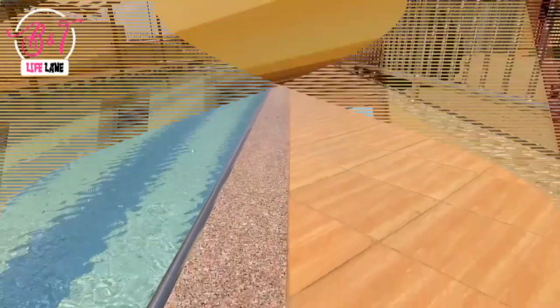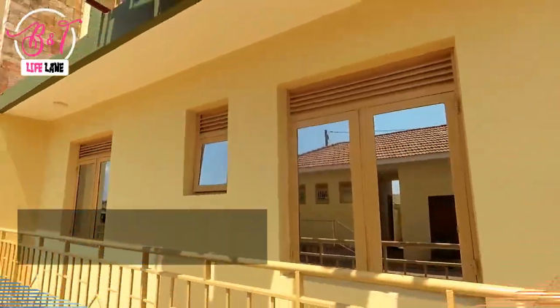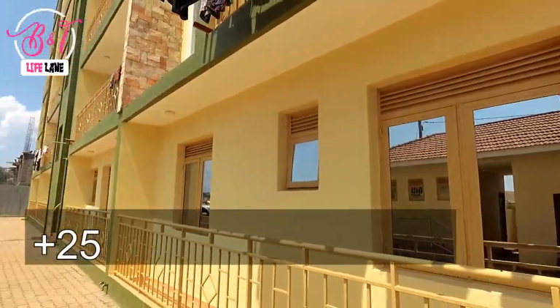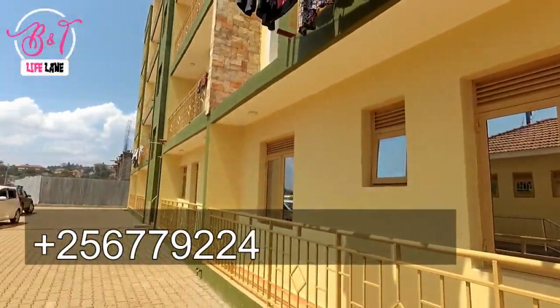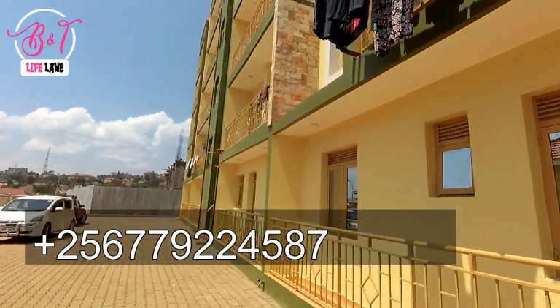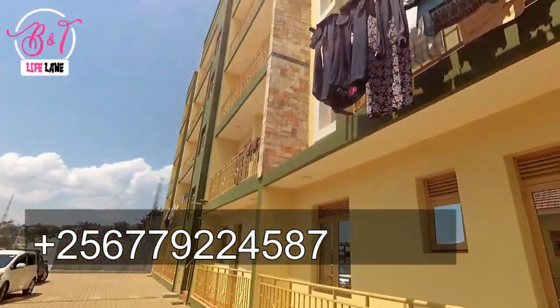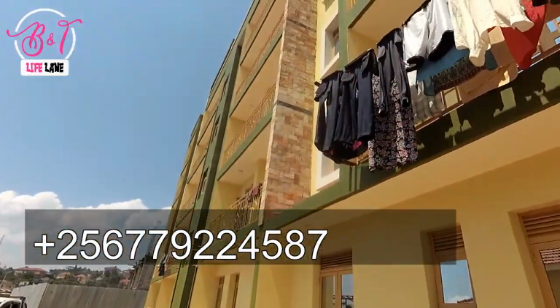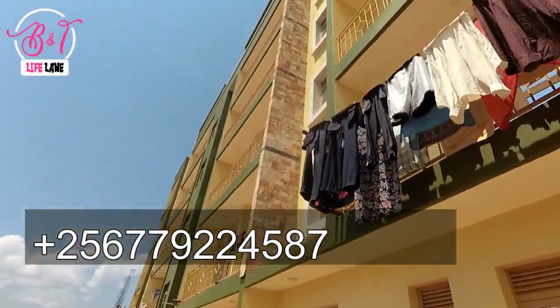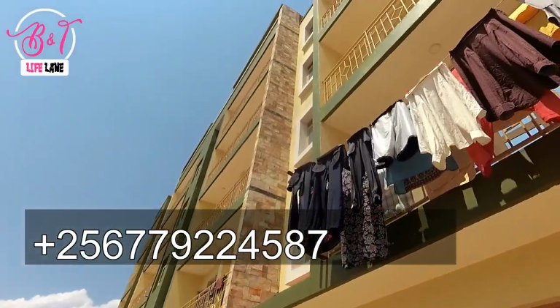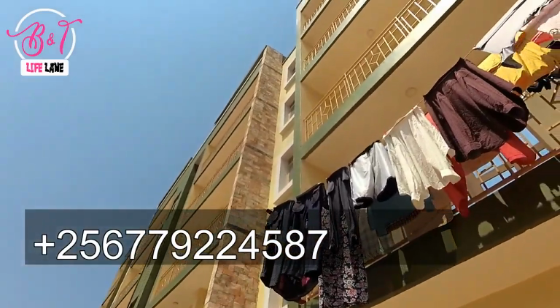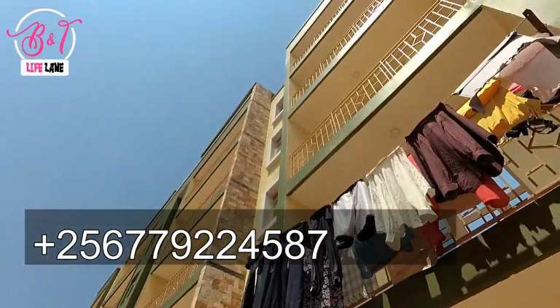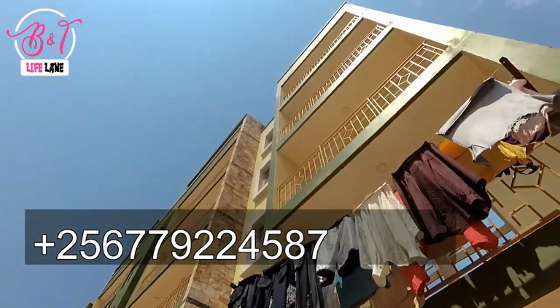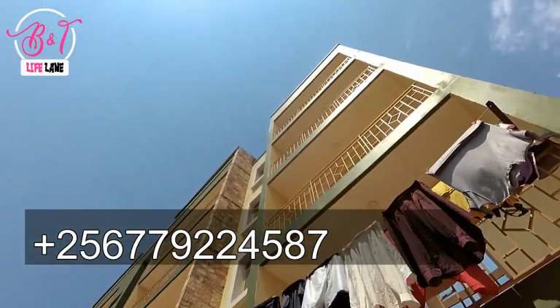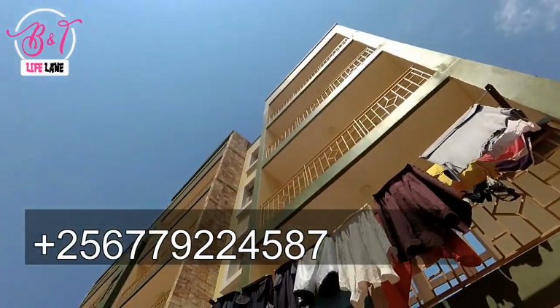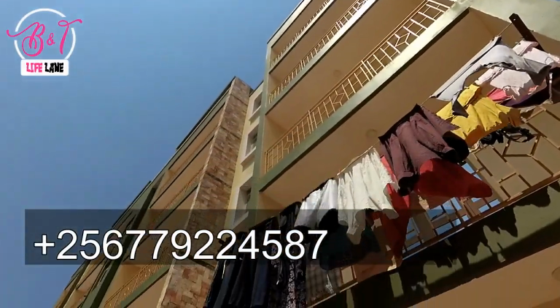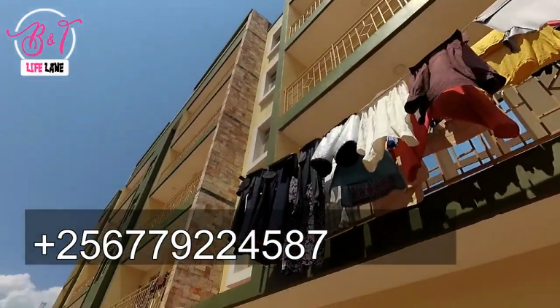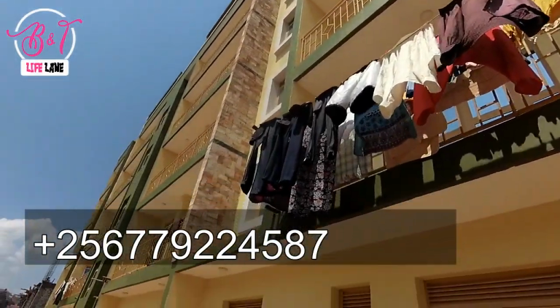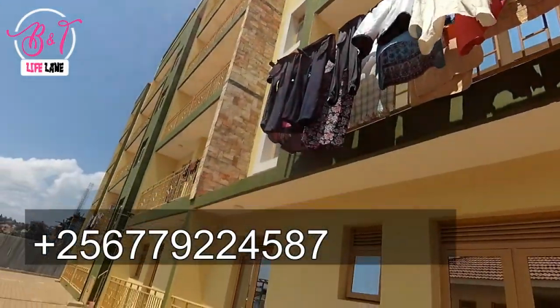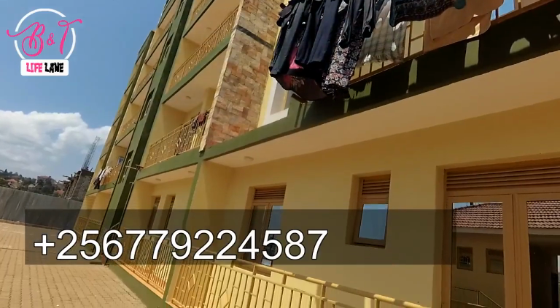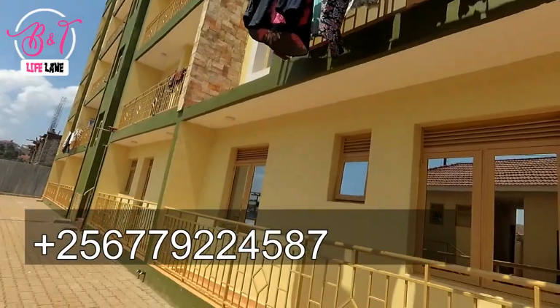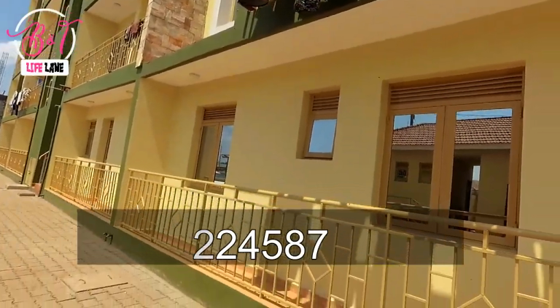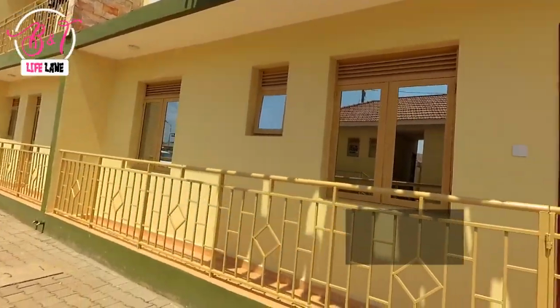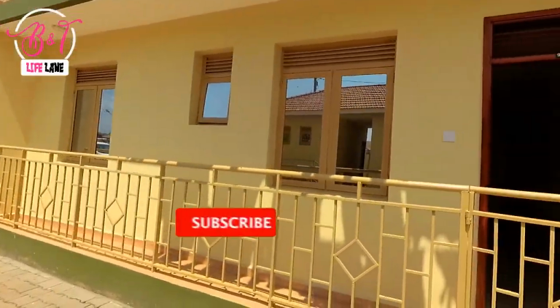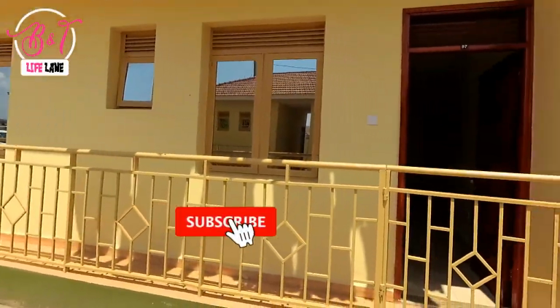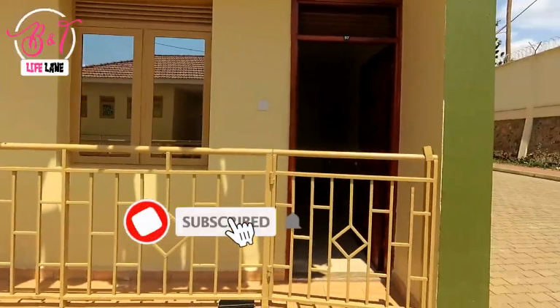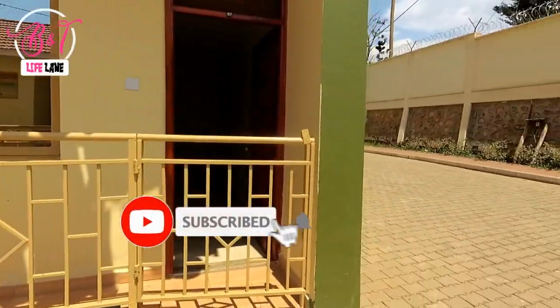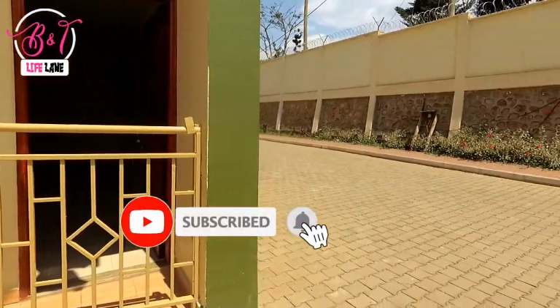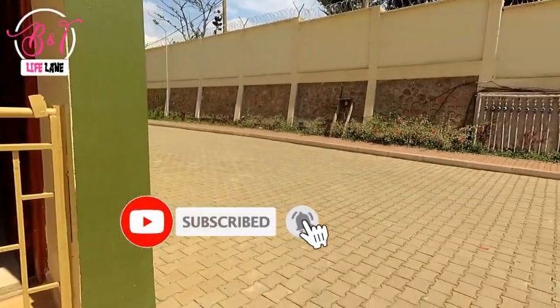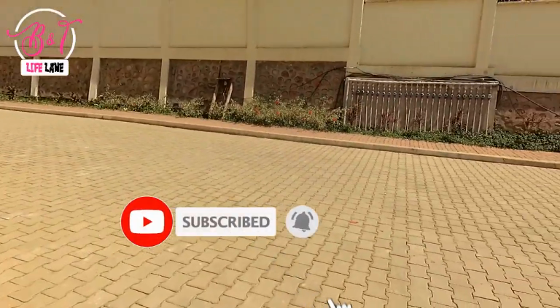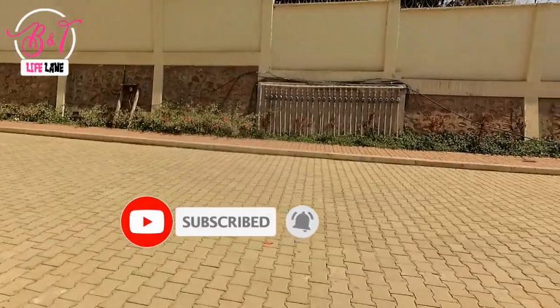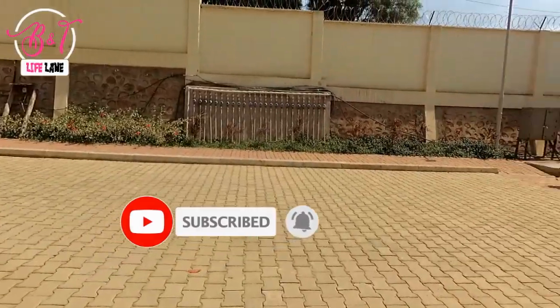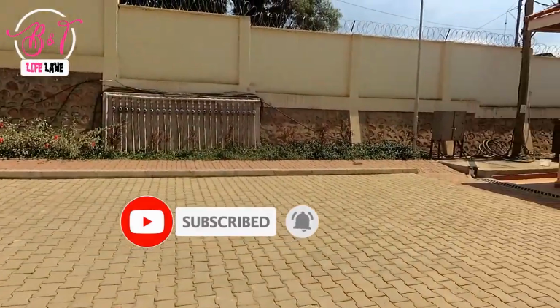If you are interested in buying or renting these apartments, contact us through our WhatsApp number or email address. We shall definitely give you a great deal on these apartments. Don't forget to subscribe, like, and also leave a comment. Be blessed.